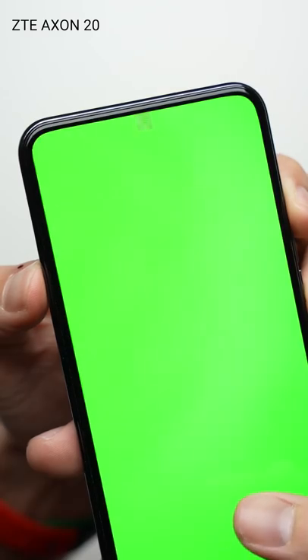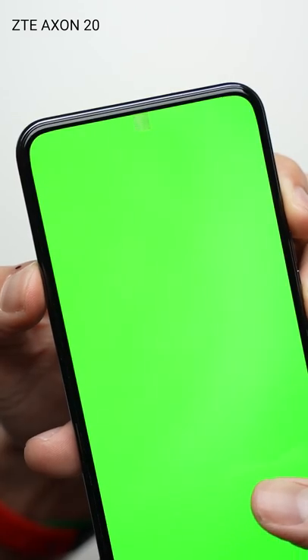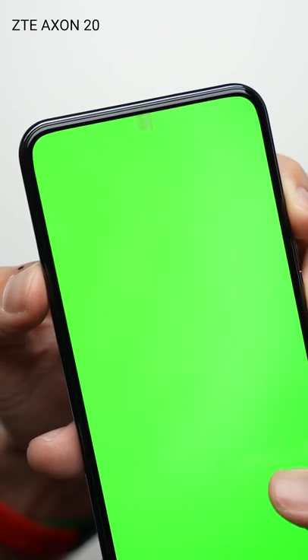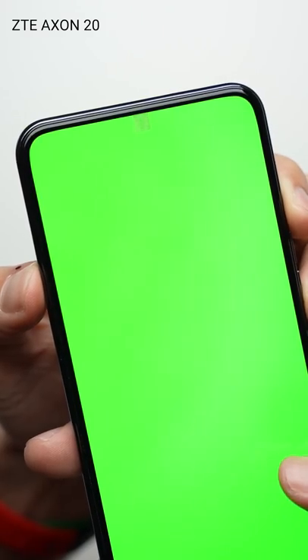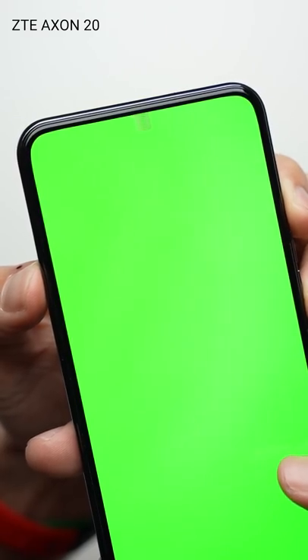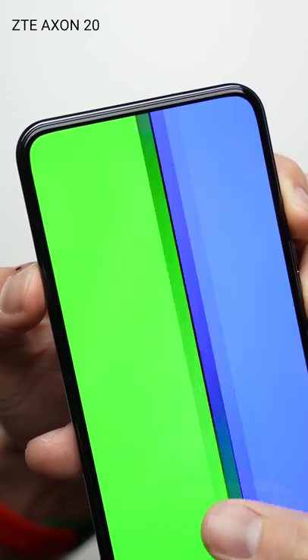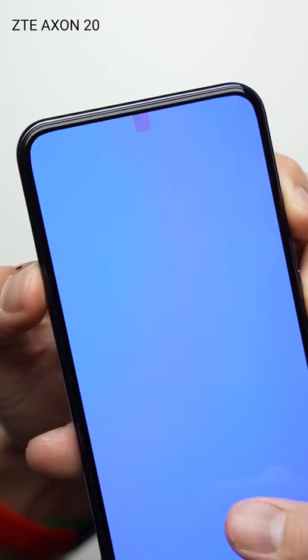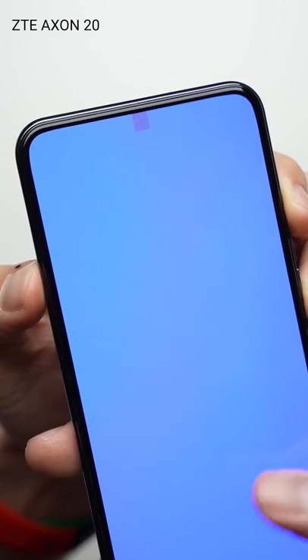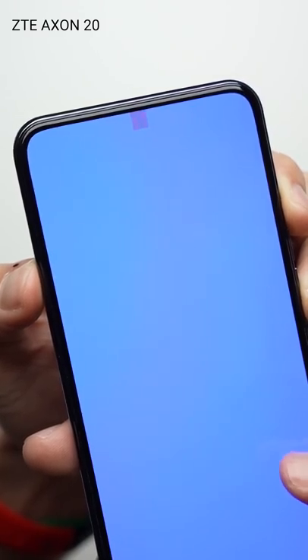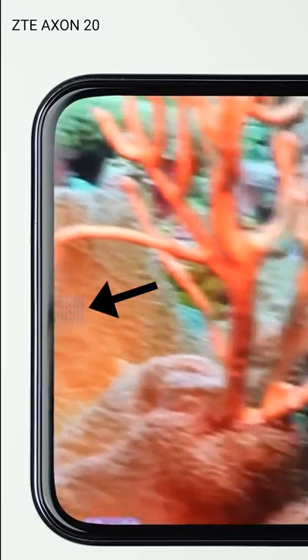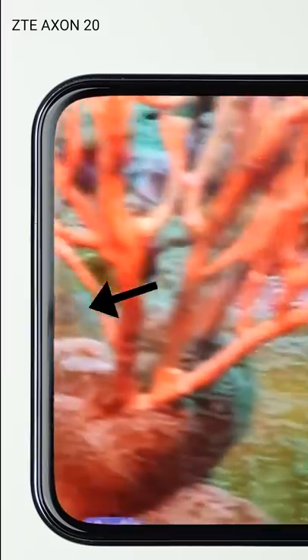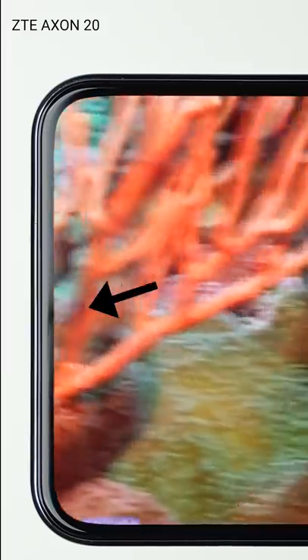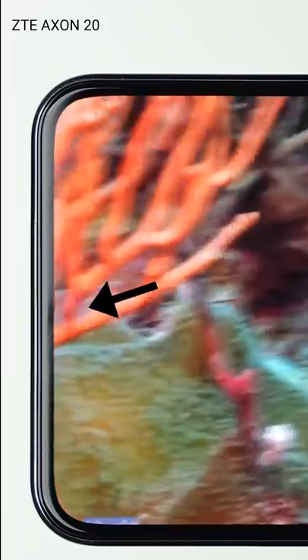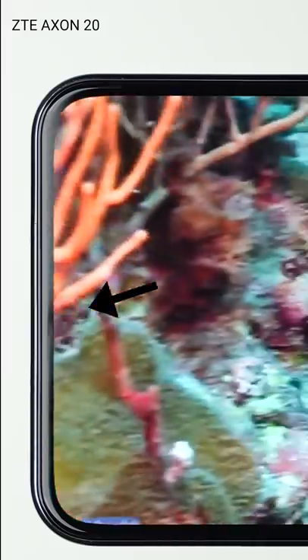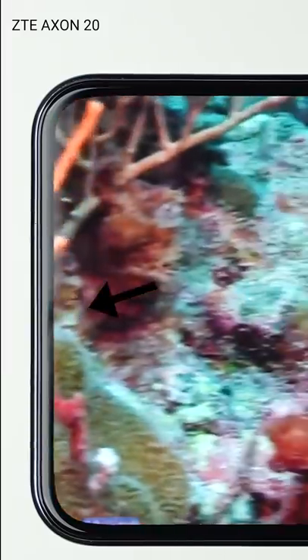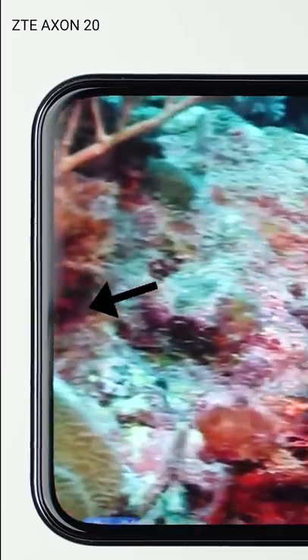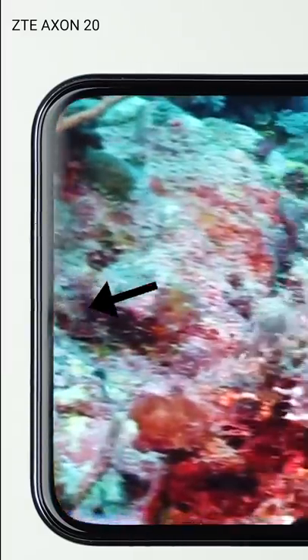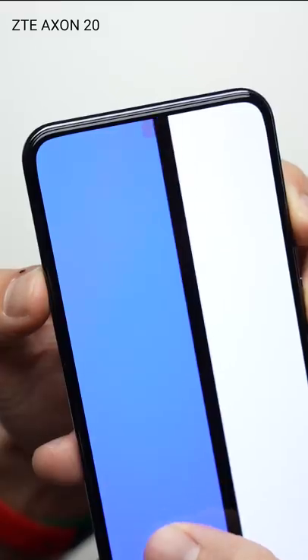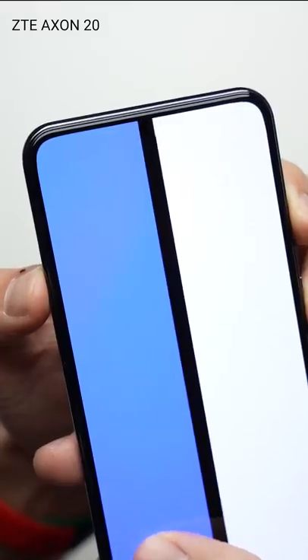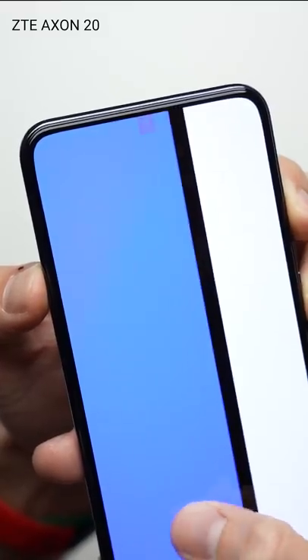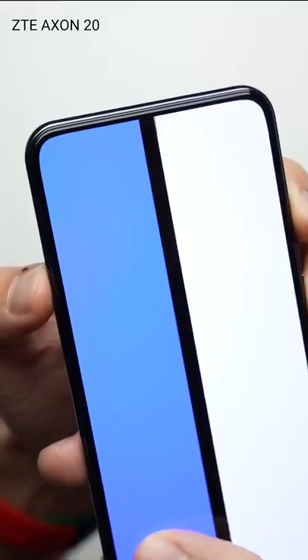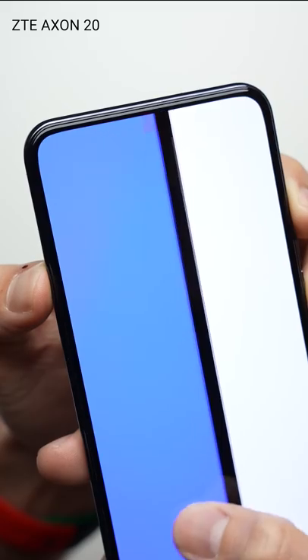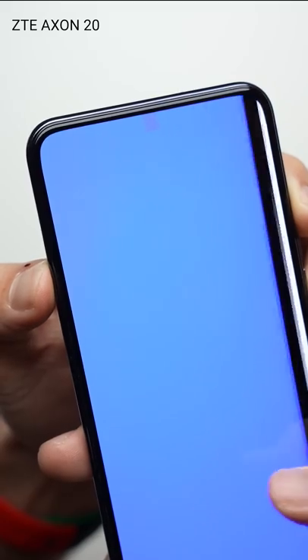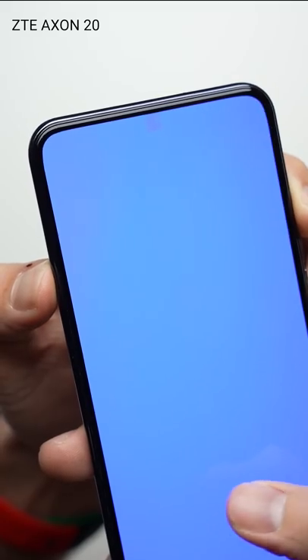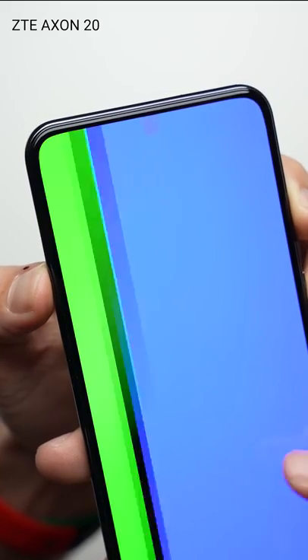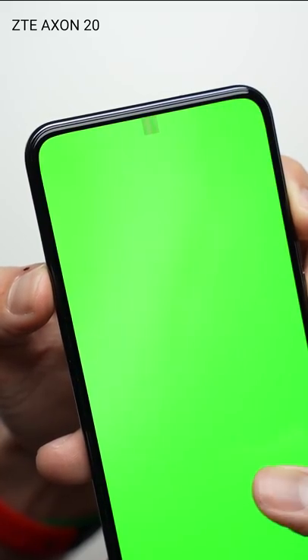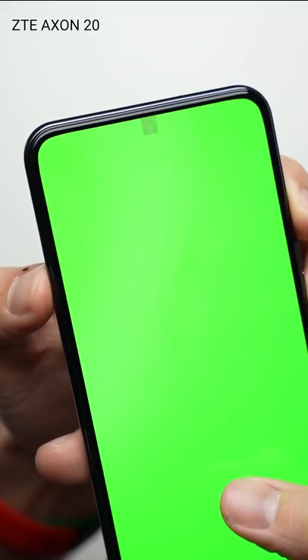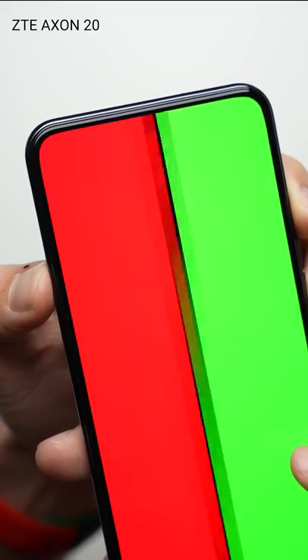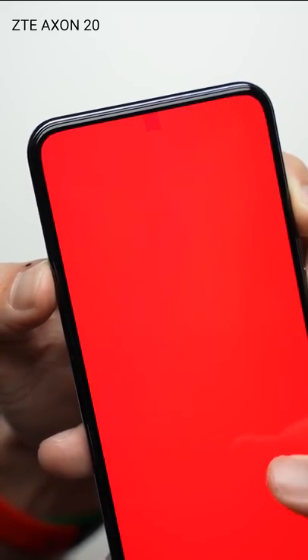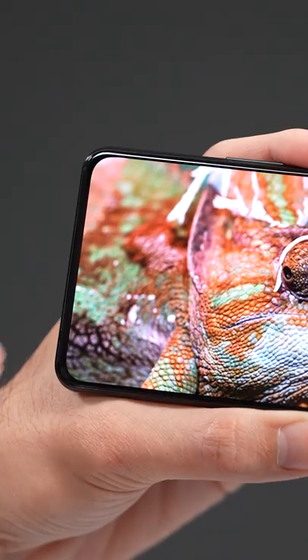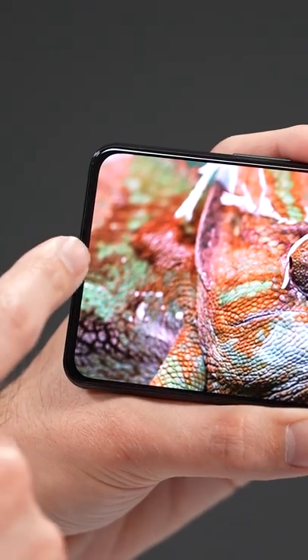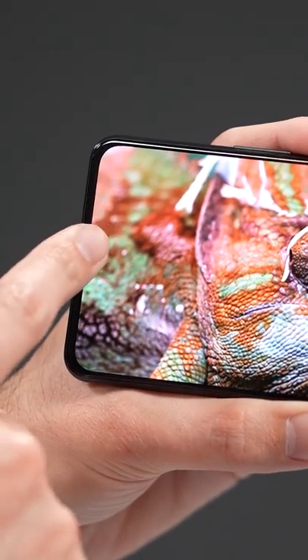Now we've seen ZTE do this before with the Axon 20, but the problem with the last gen was the area of the screen where the selfie camera was under was pretty low res, making anything displayed in that area look pixelated. But with the new Axon 30,